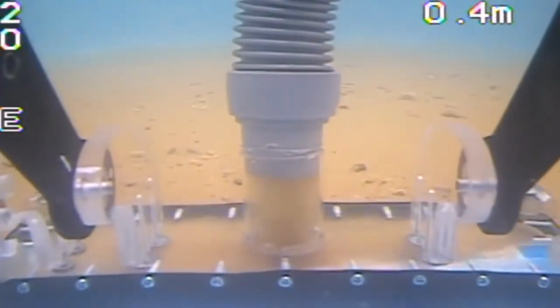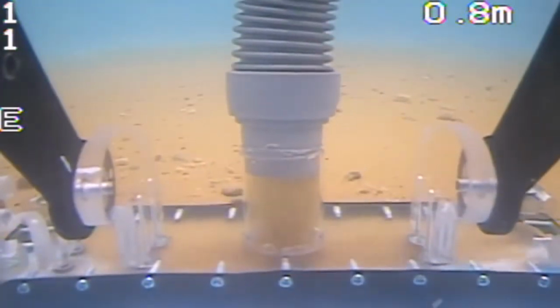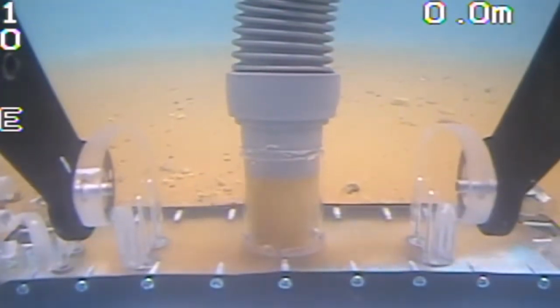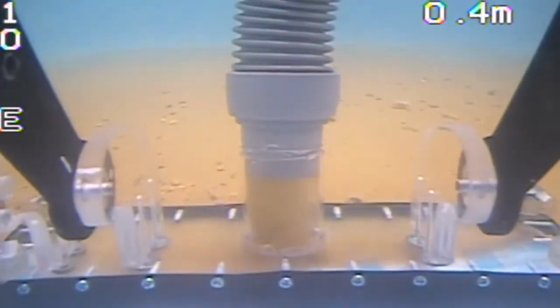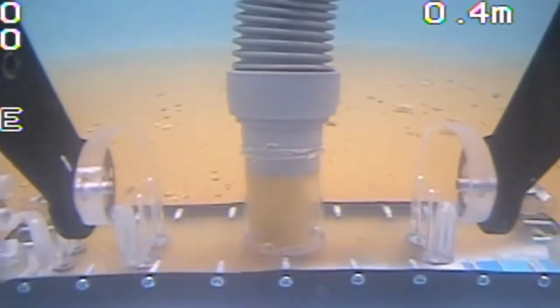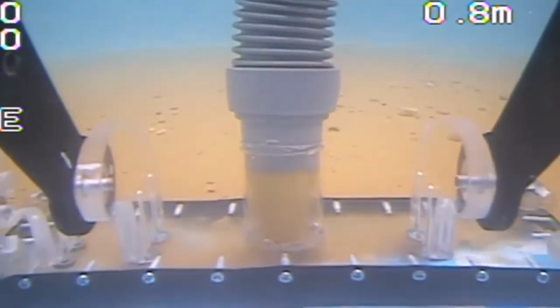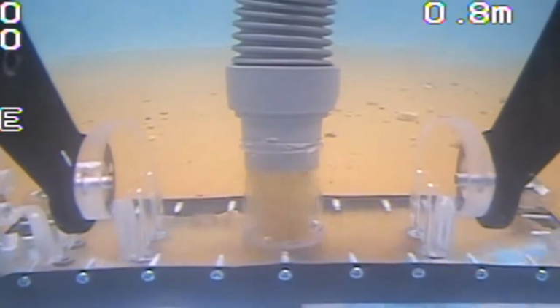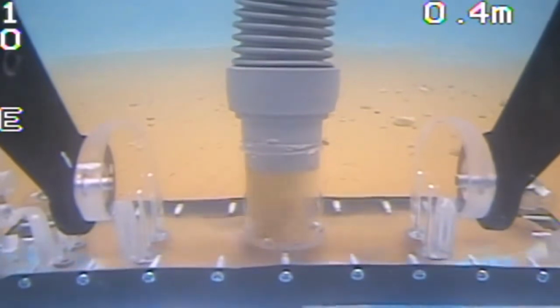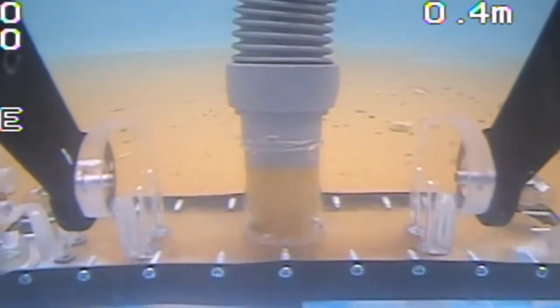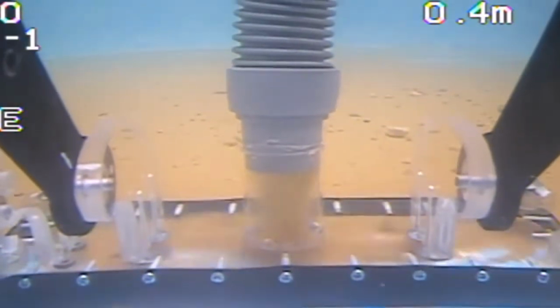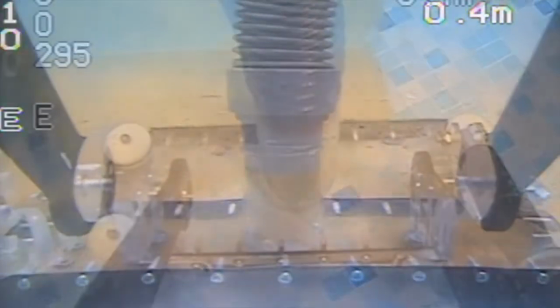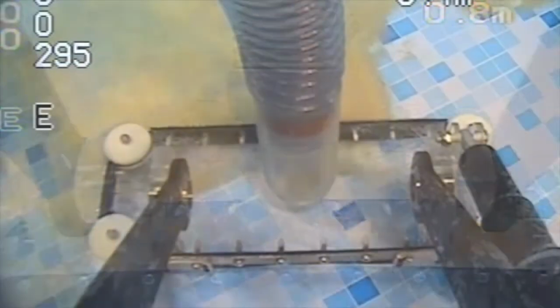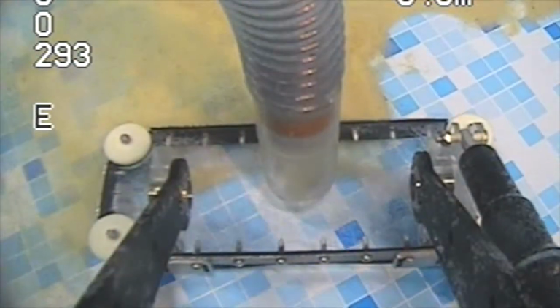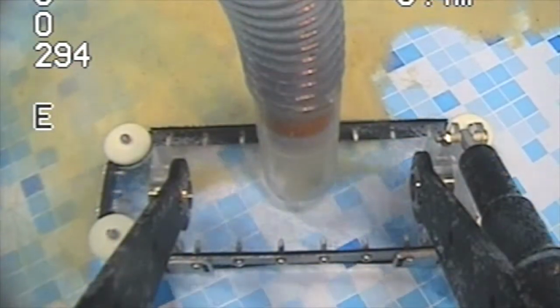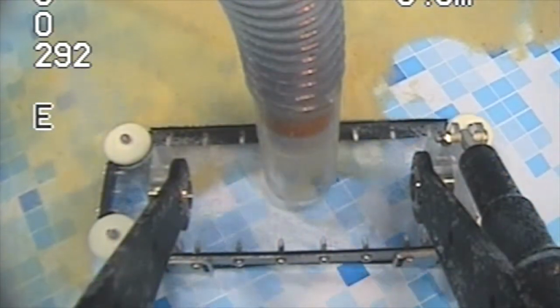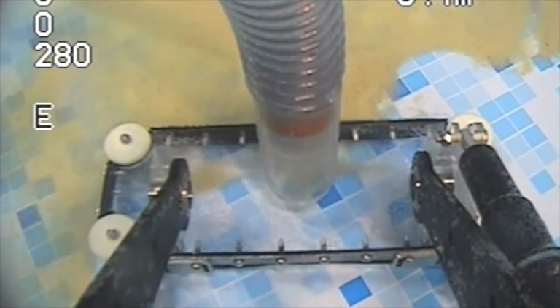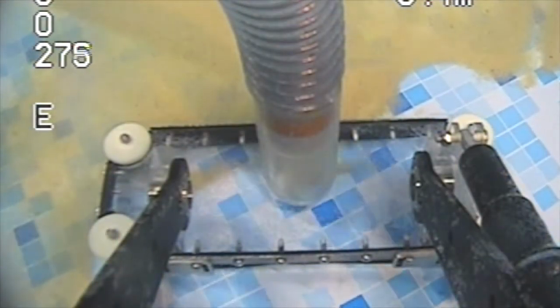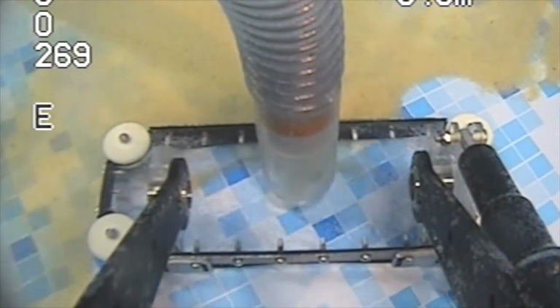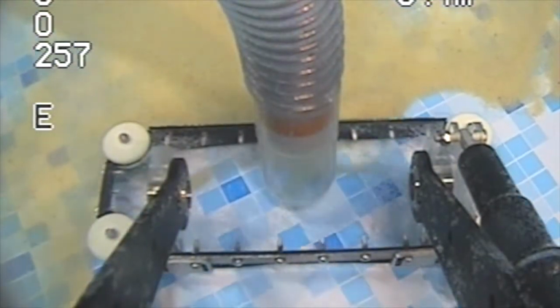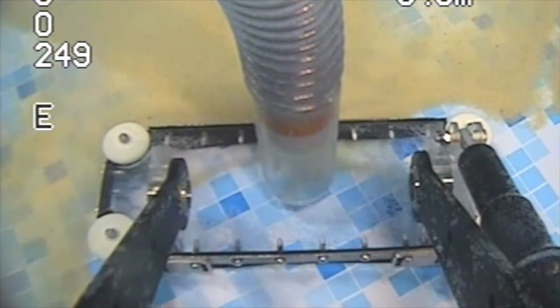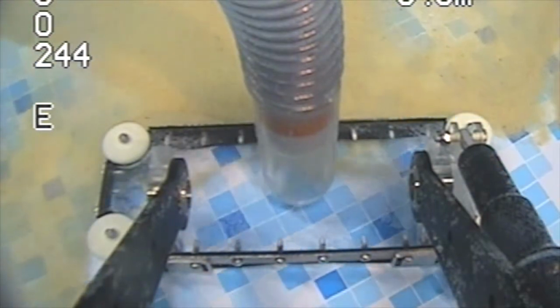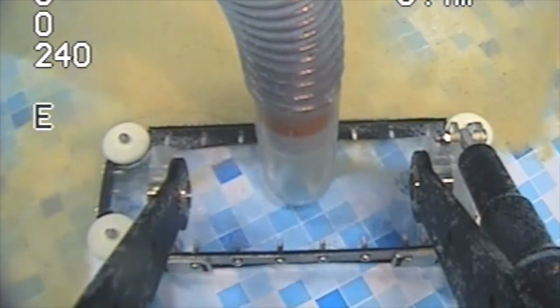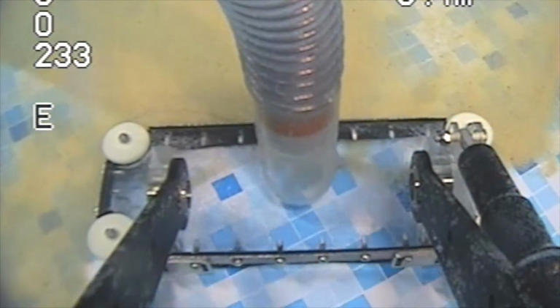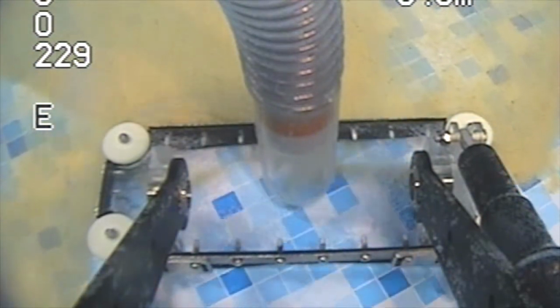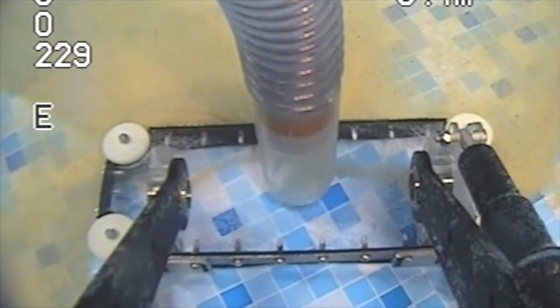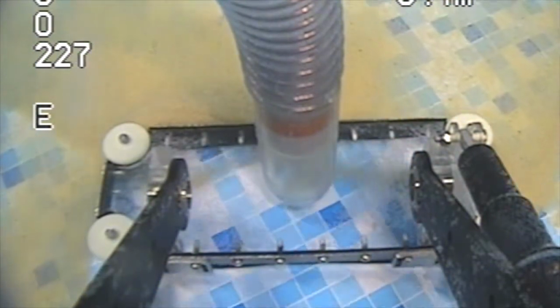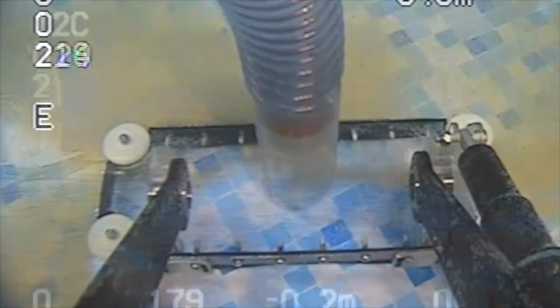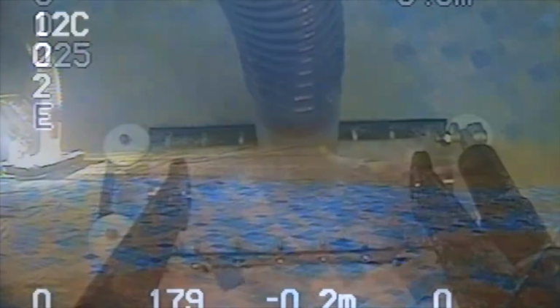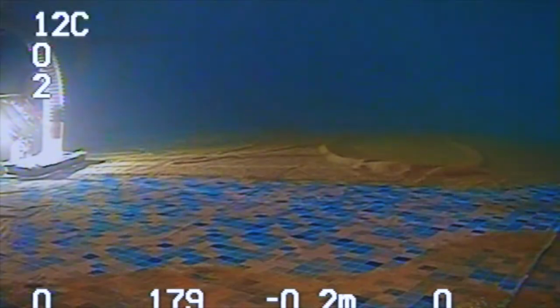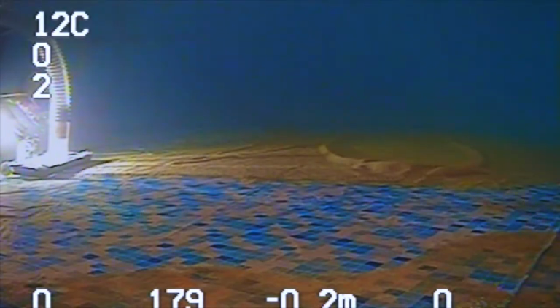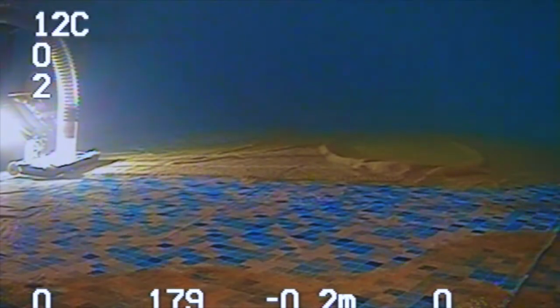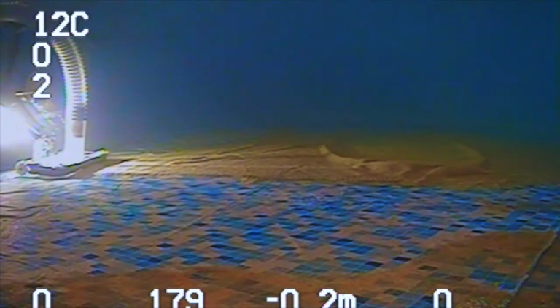Traditionally, potable water tanks have been cleaned and inspected by commercial diving teams. At Aquadrone Marine Services, we're using state-of-the-art technology to keep the Inland Northwest drinking water clean and safe.